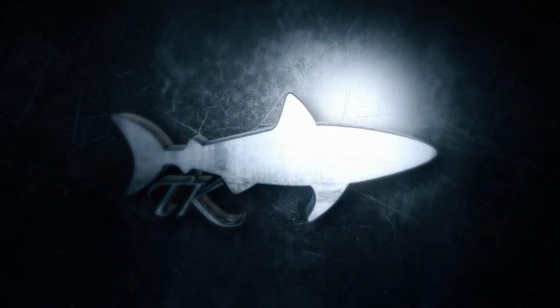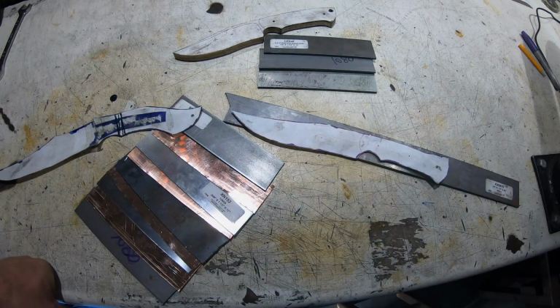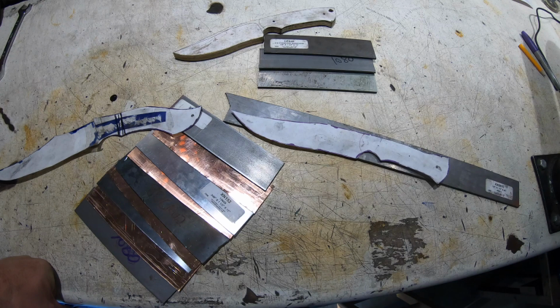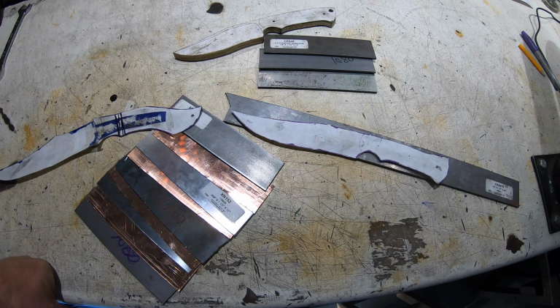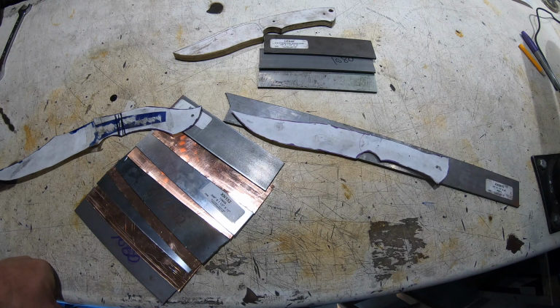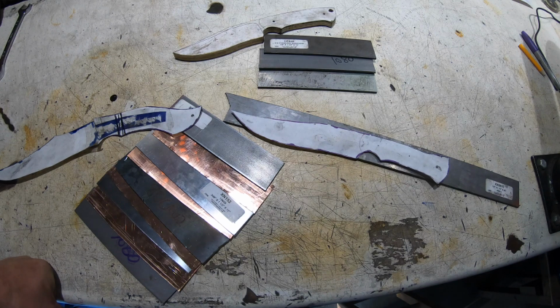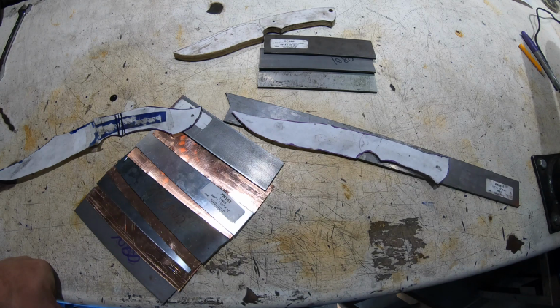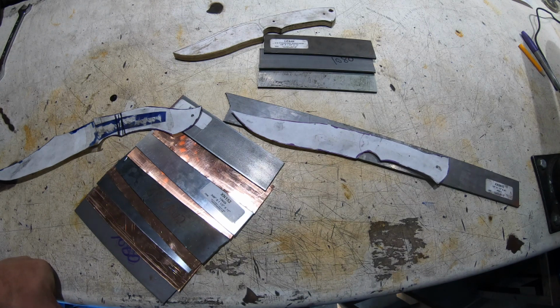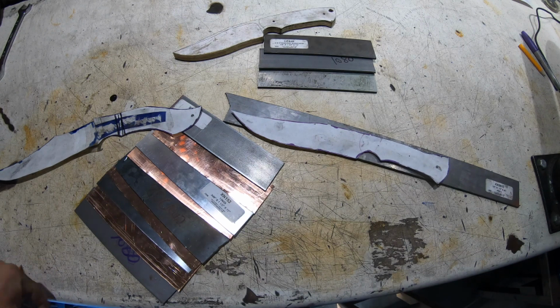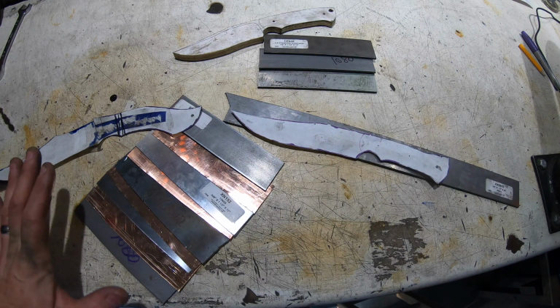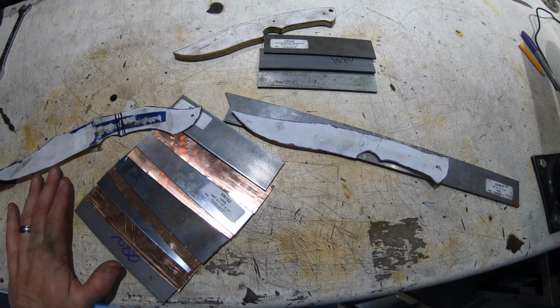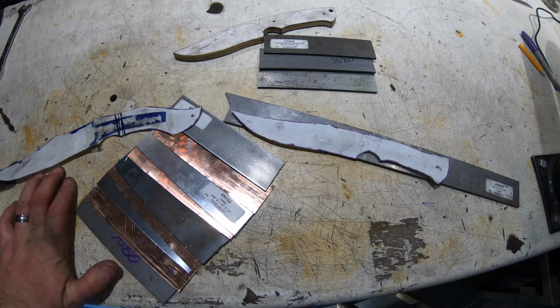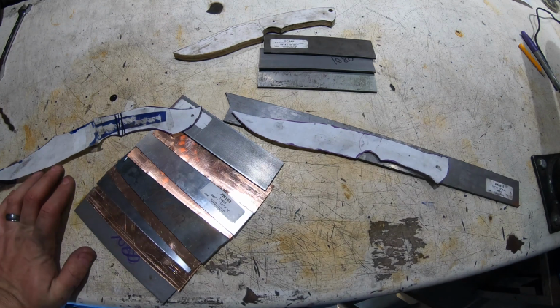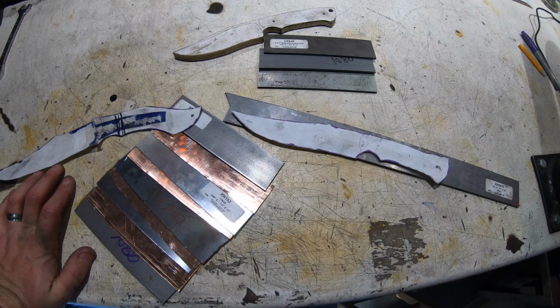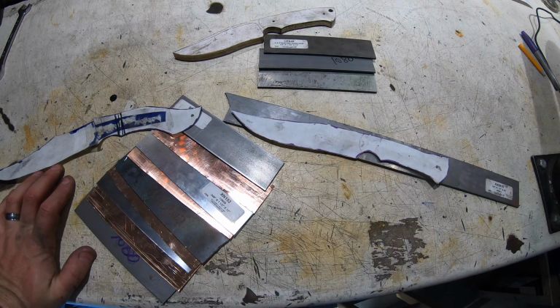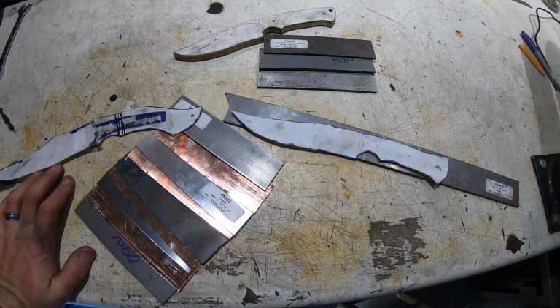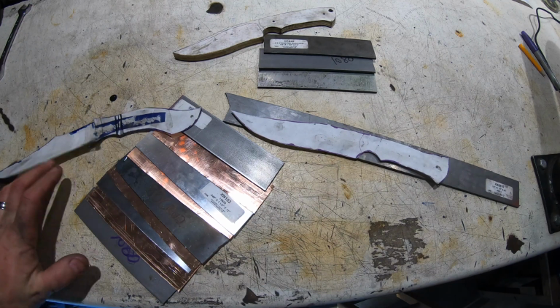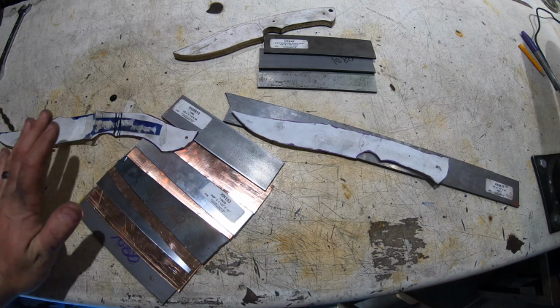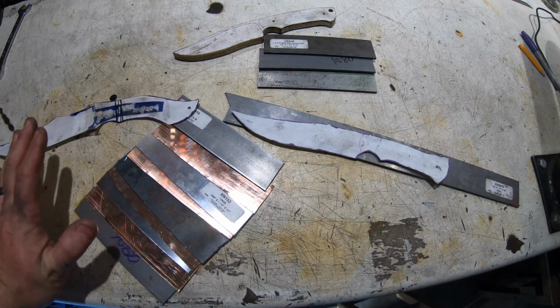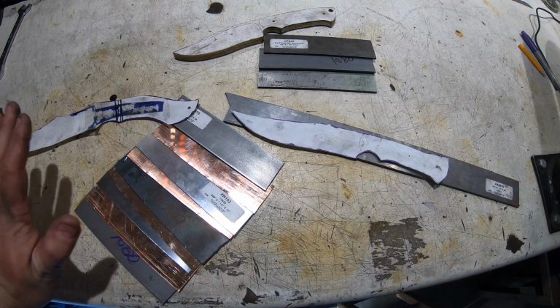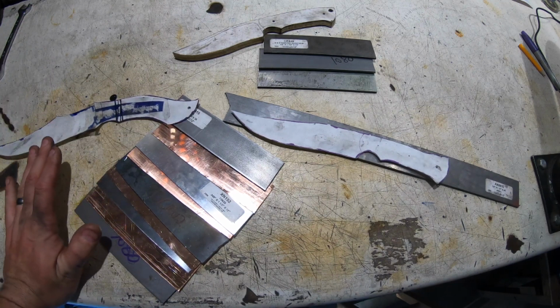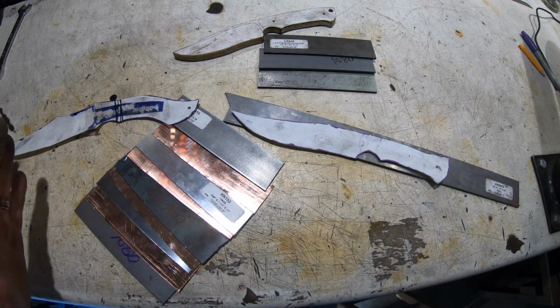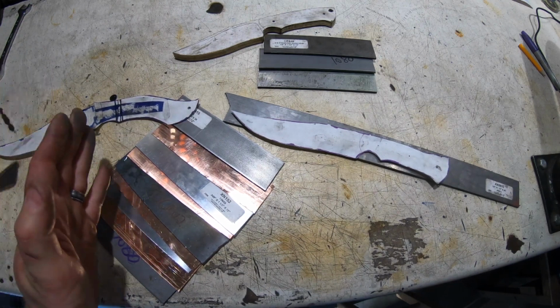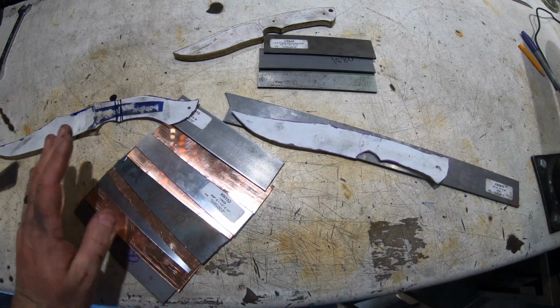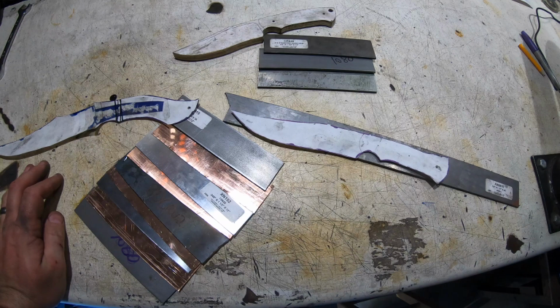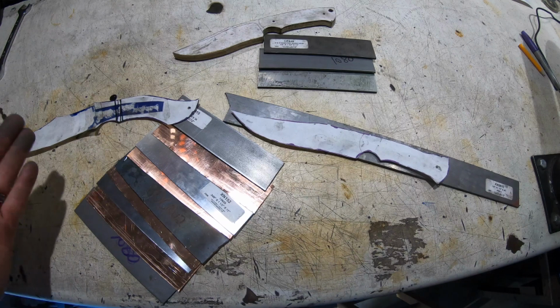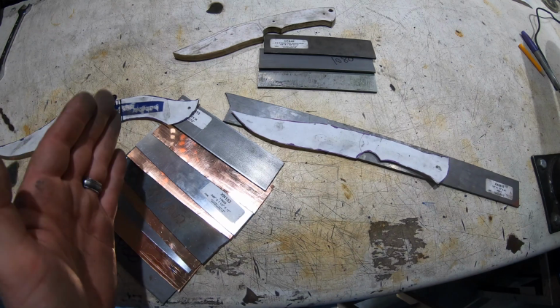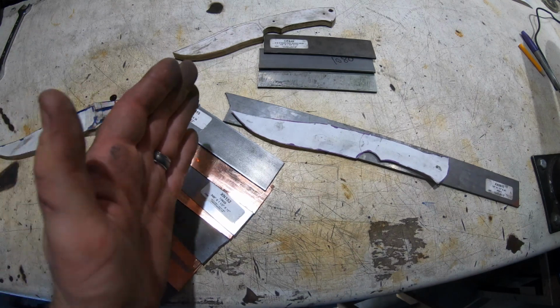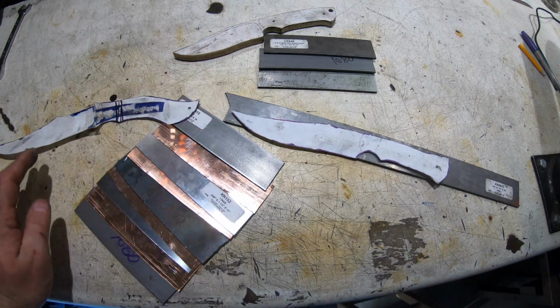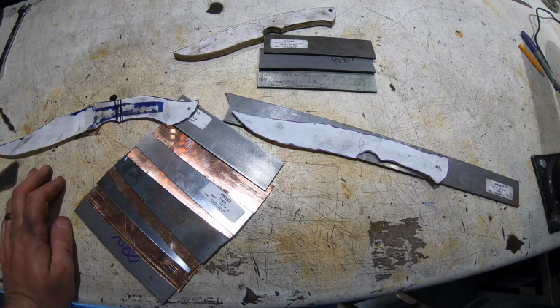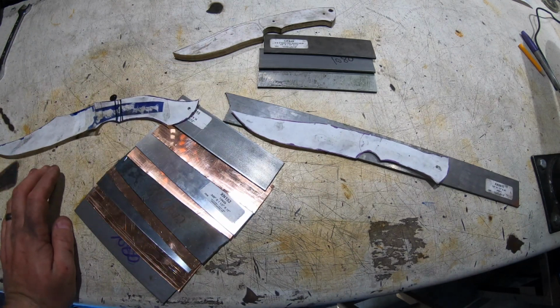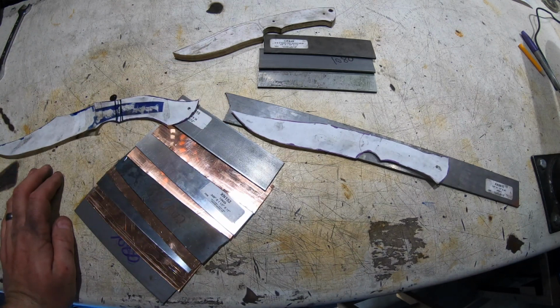Hey folks, welcome to the channel. Today we're going to start a new build, a triple build. This means we're going to start three knives at the same time and go through progression on each knife together. So this should be interesting.